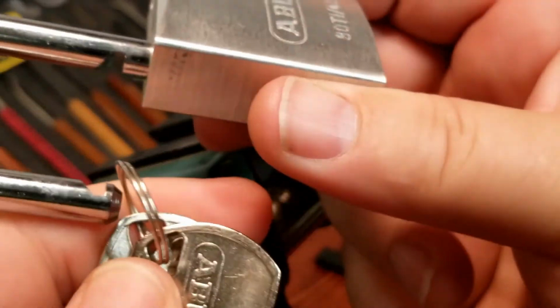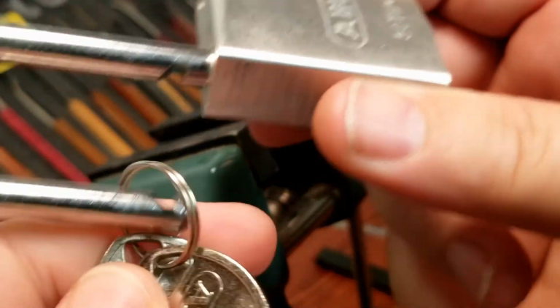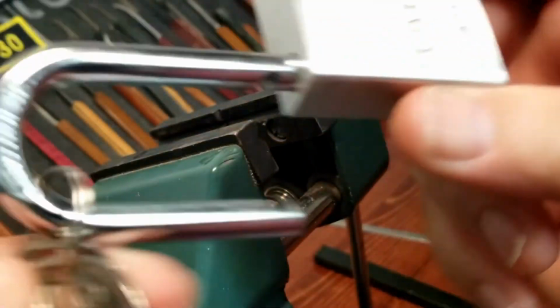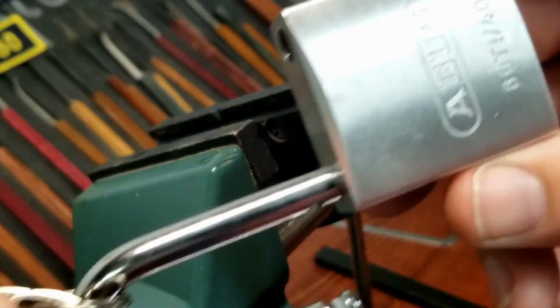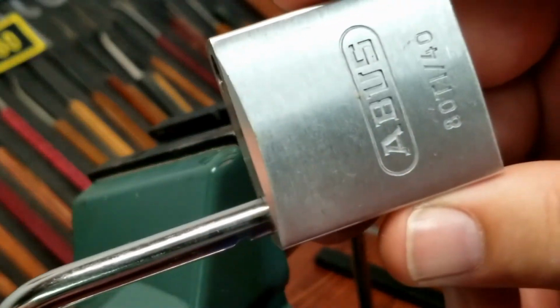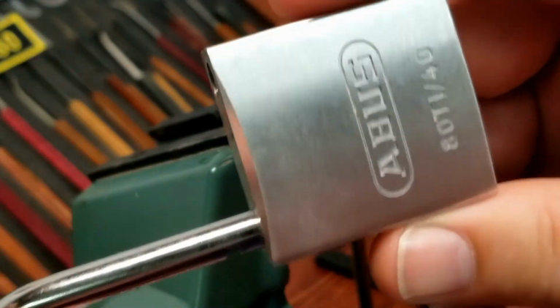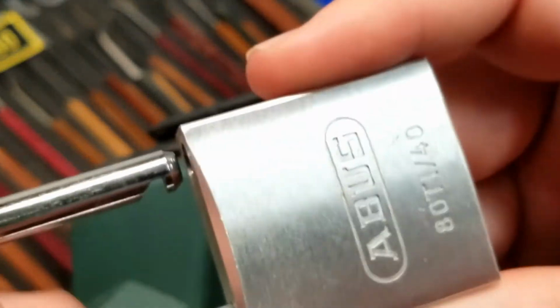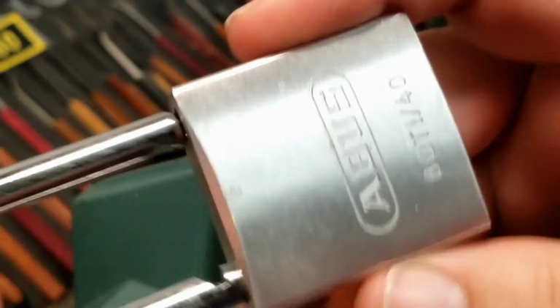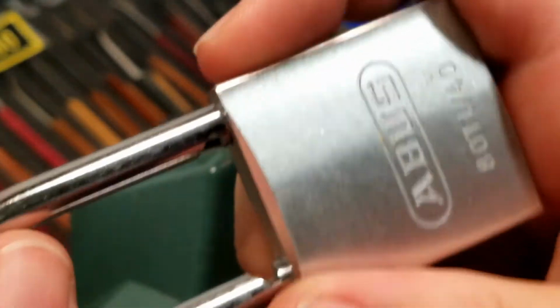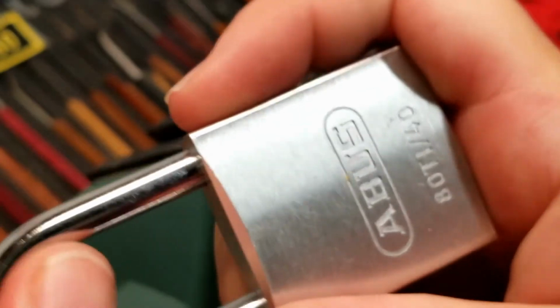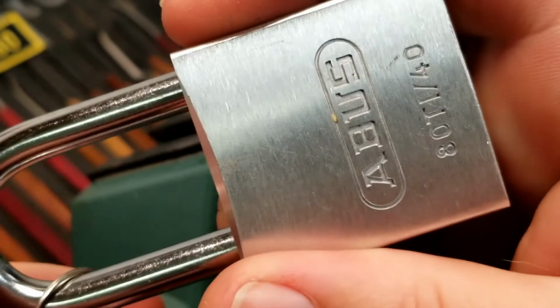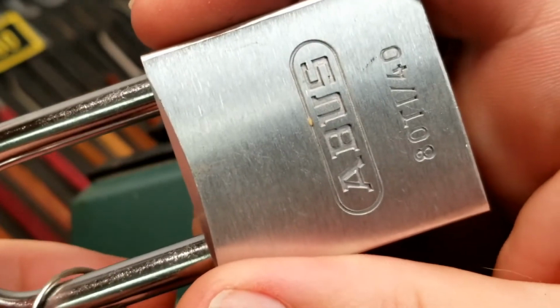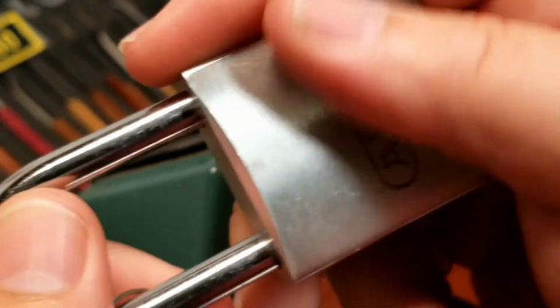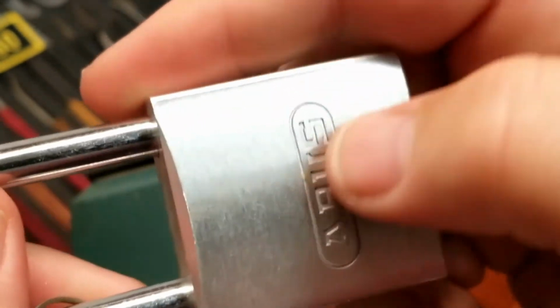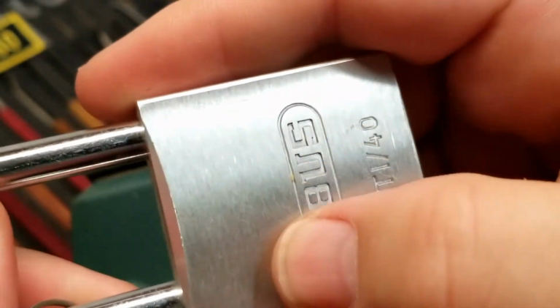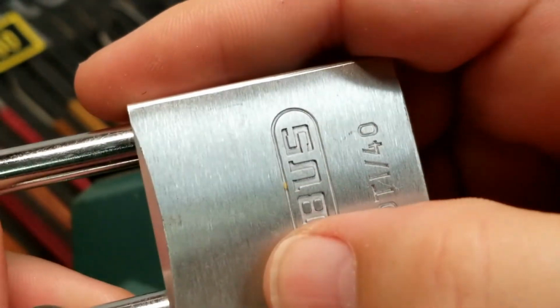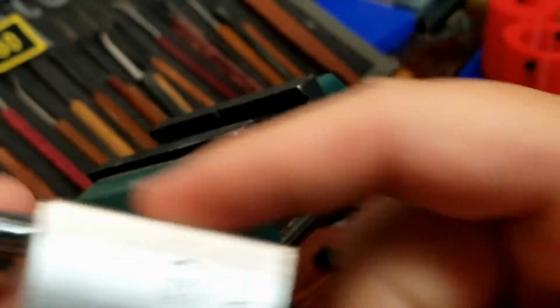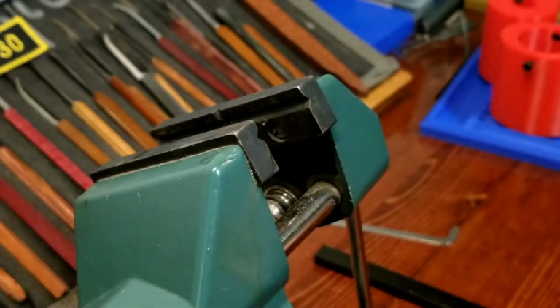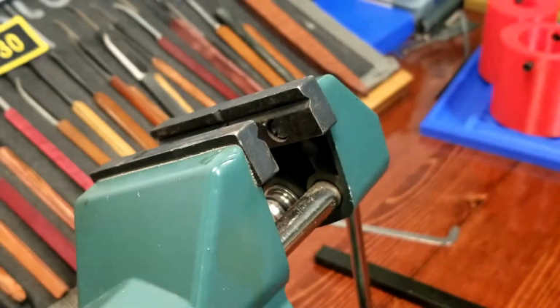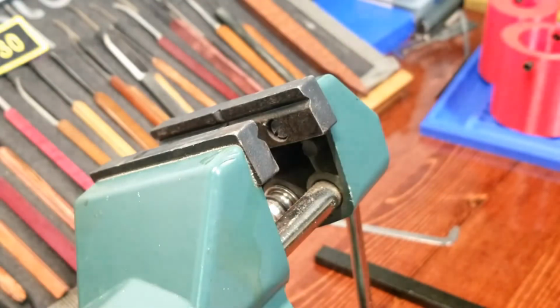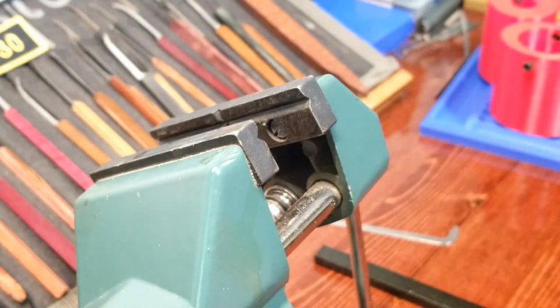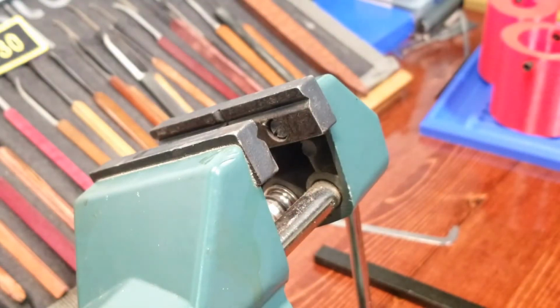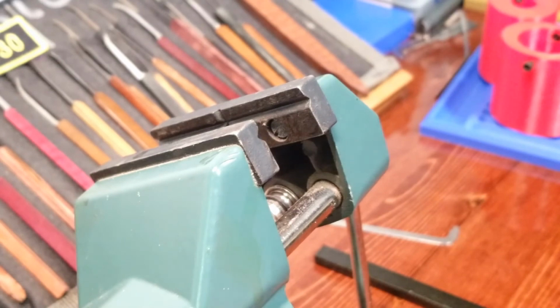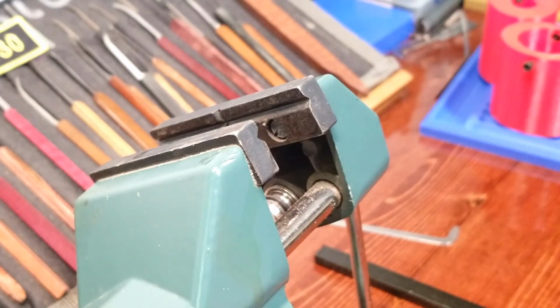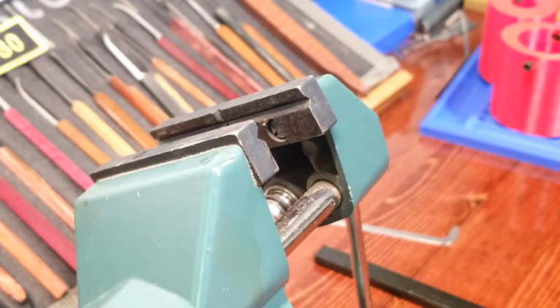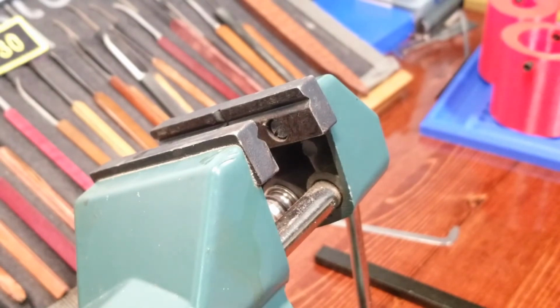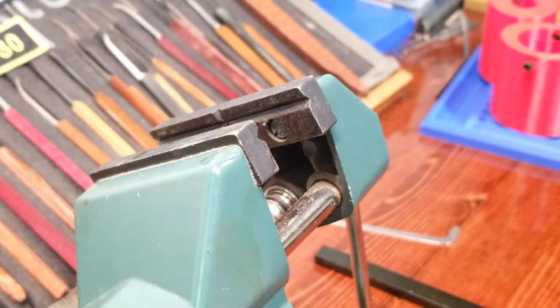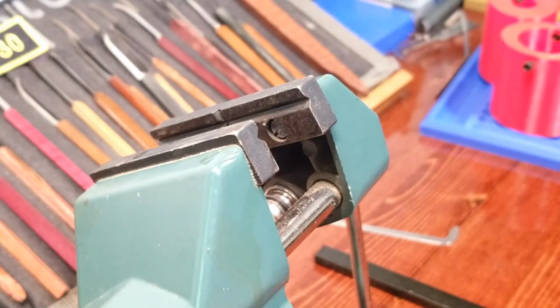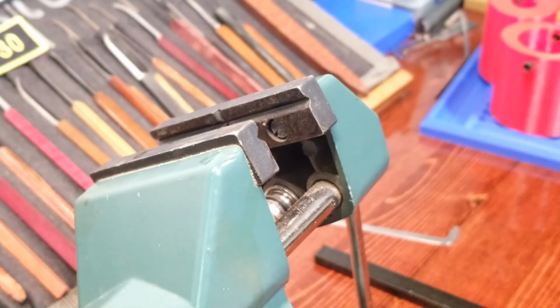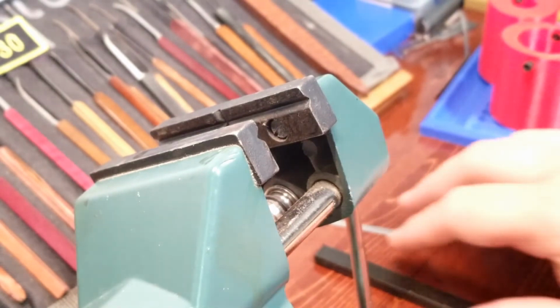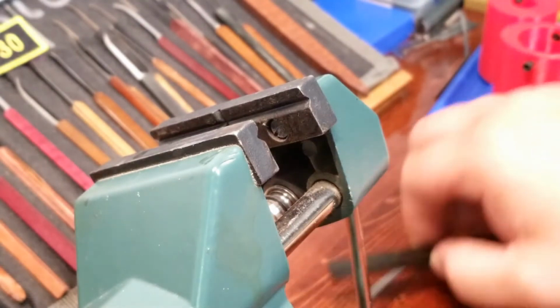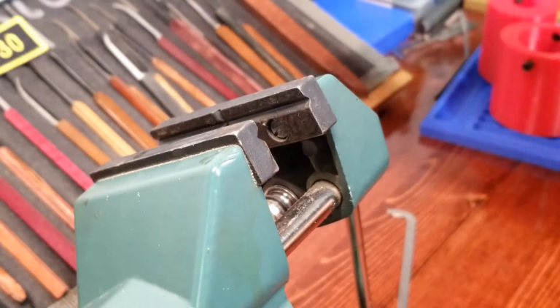ABUS 80 Ti 40 — I've got several of these 80 Ti's and they're all fun guys, give them a chance.